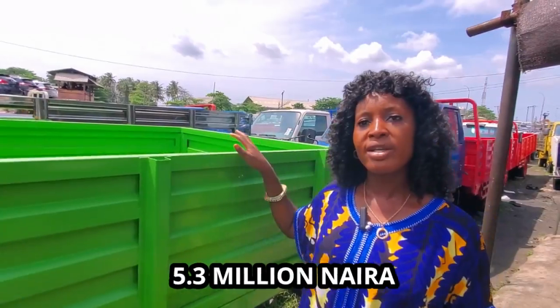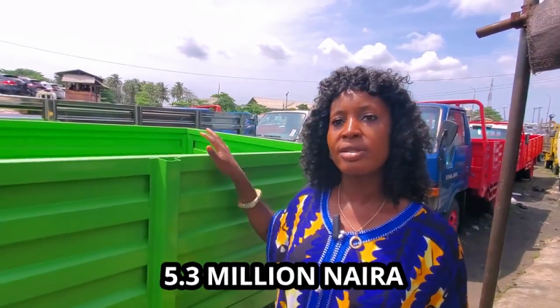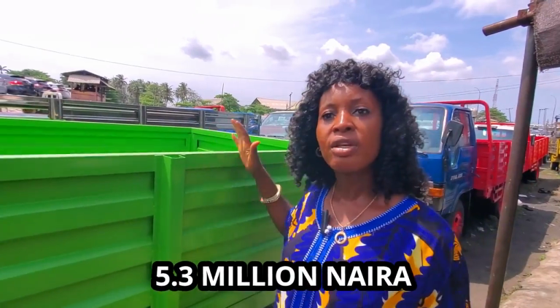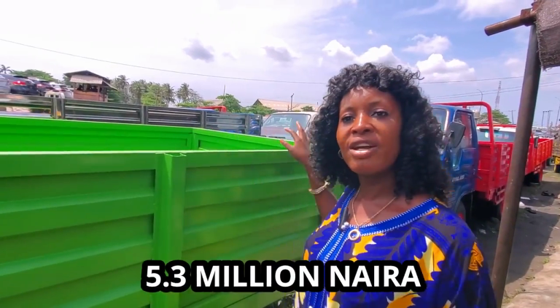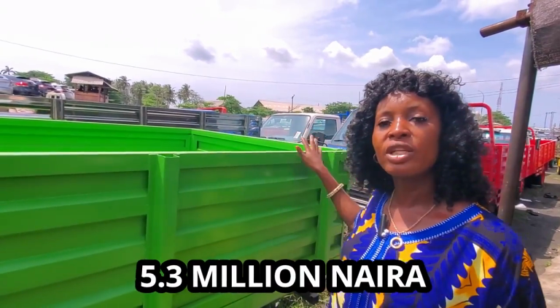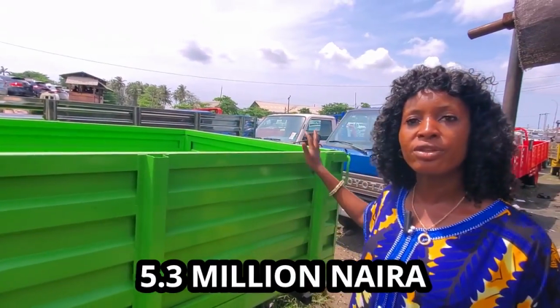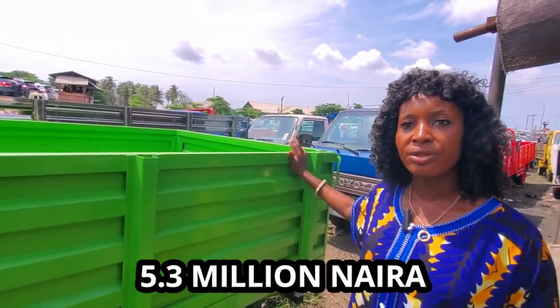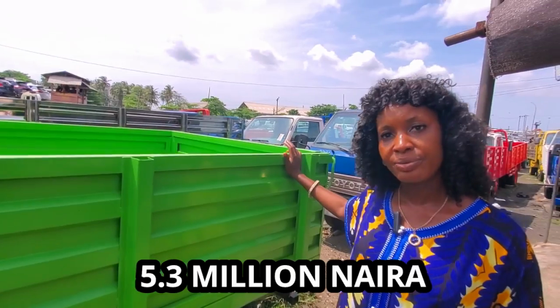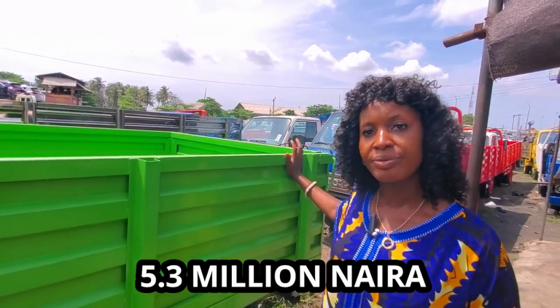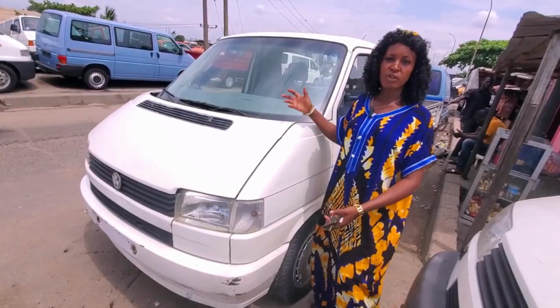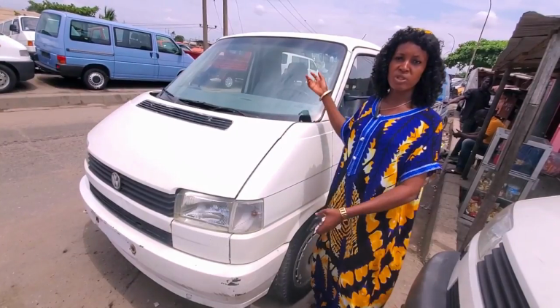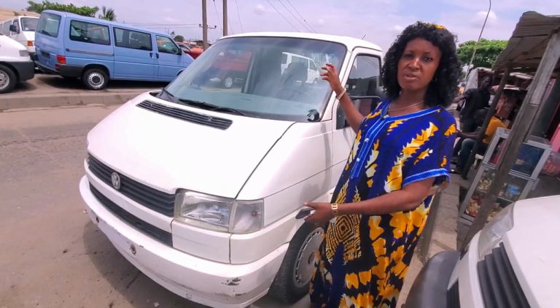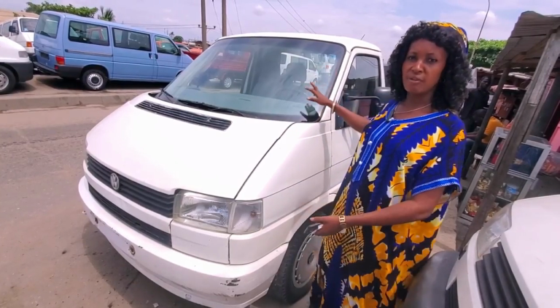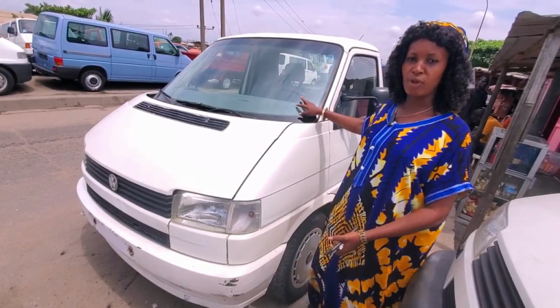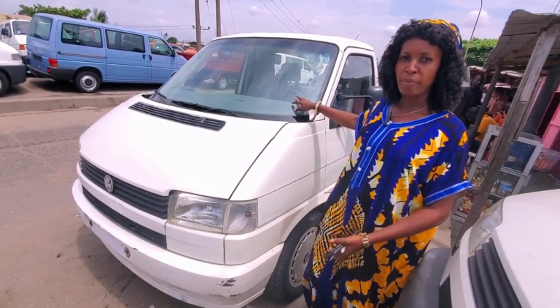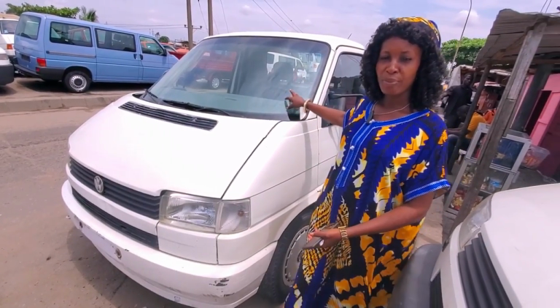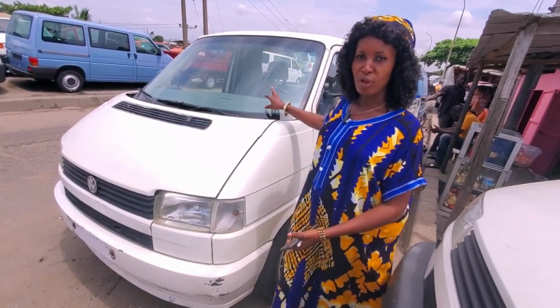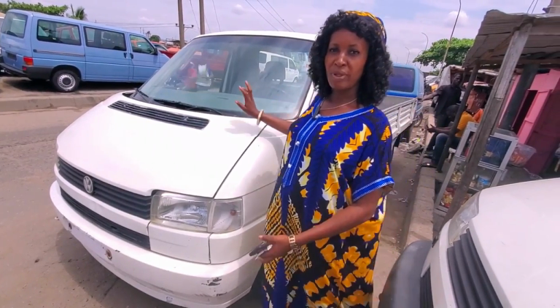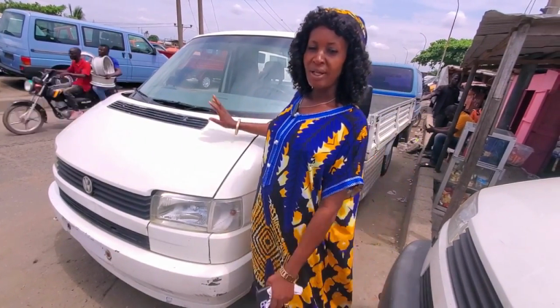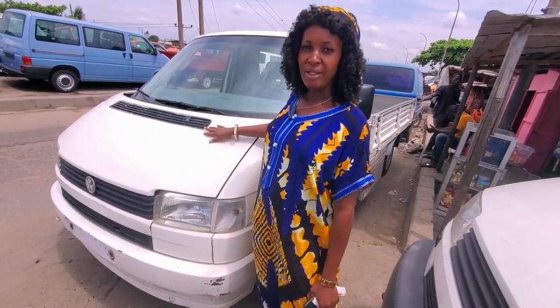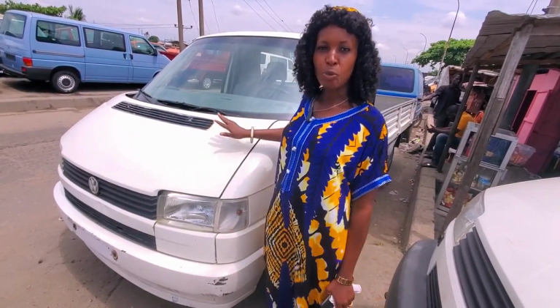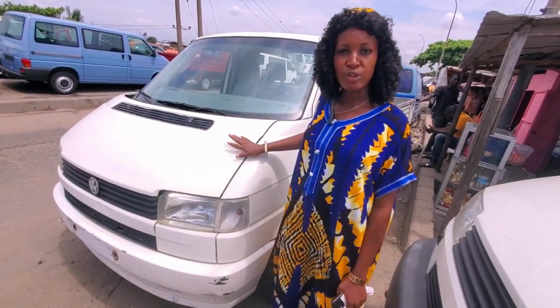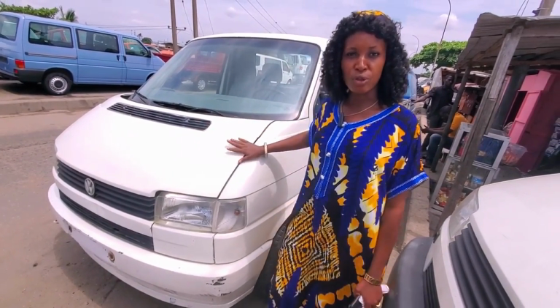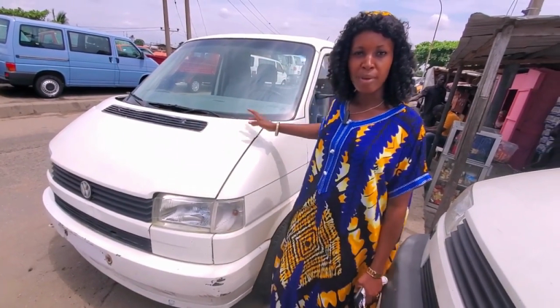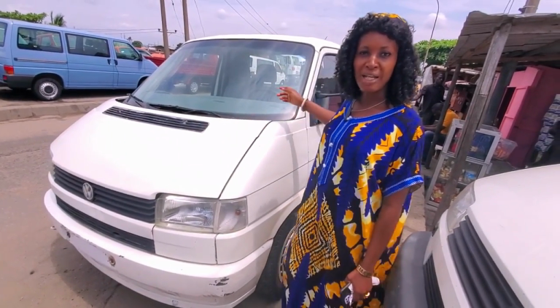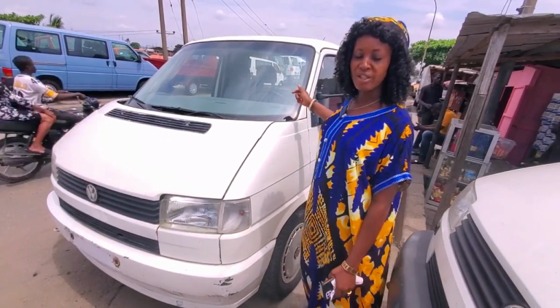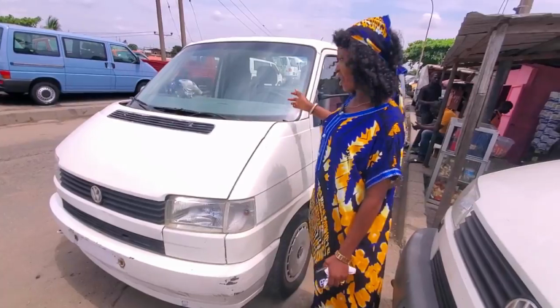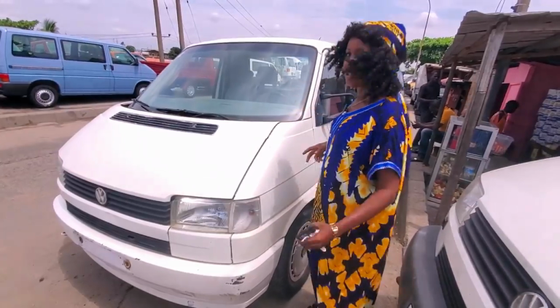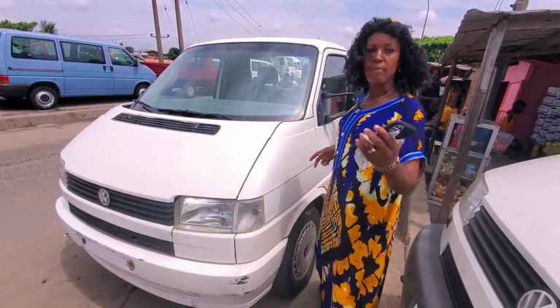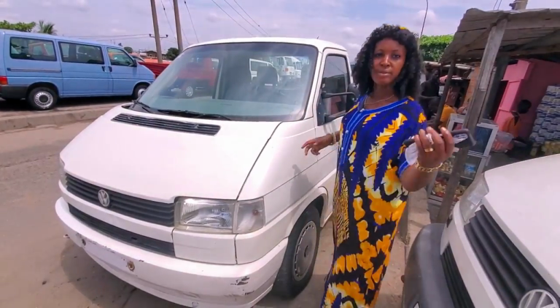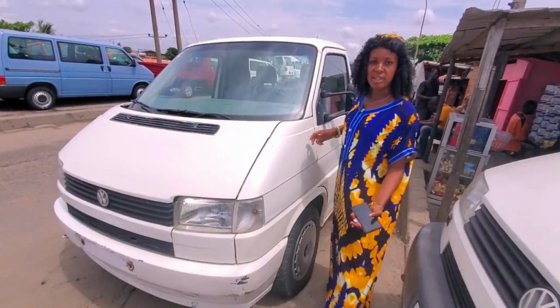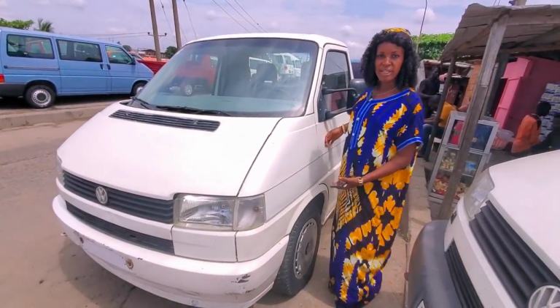The price is five million three. This is a C4 pickup, petrol, manual drive. Come and take a look at the inside.